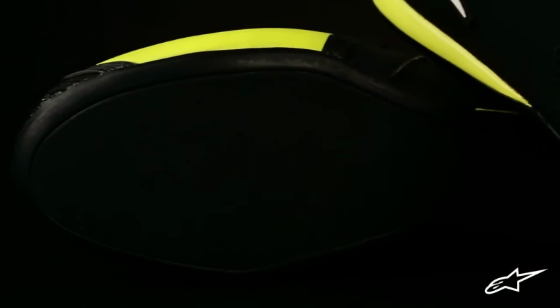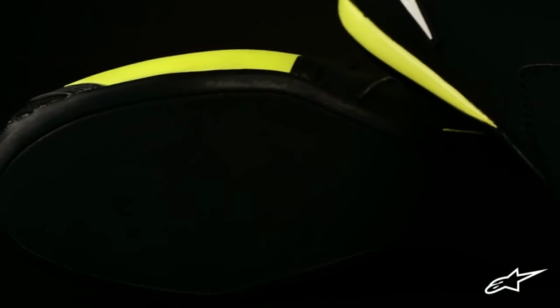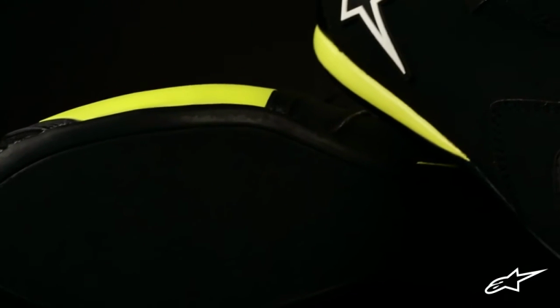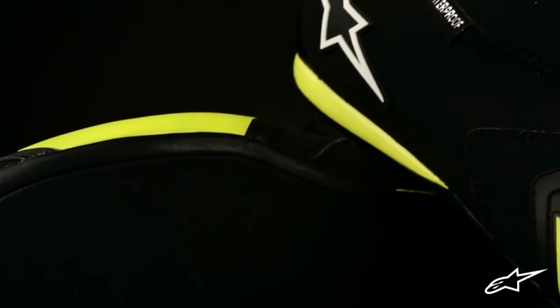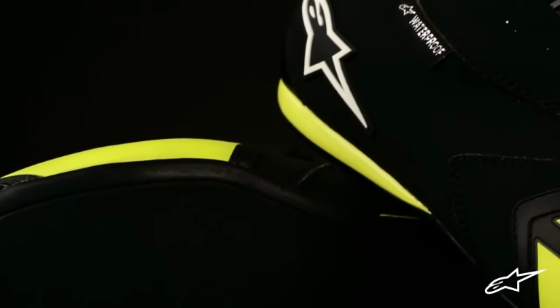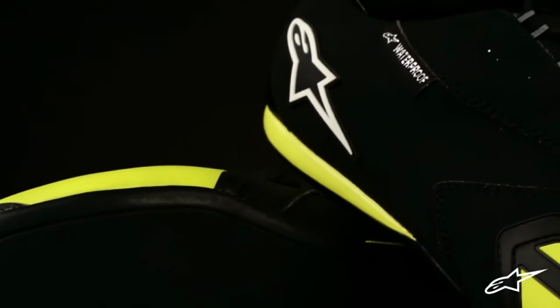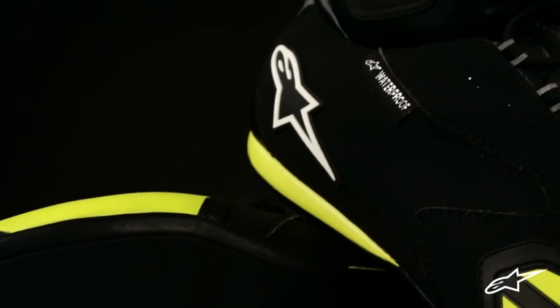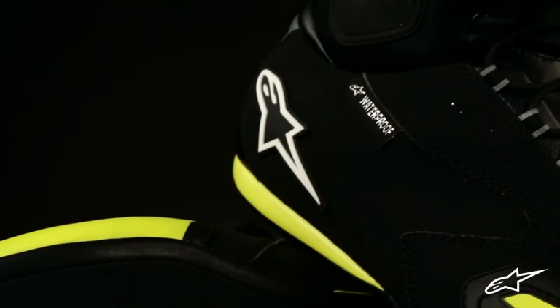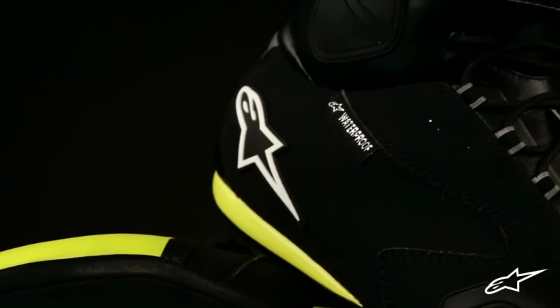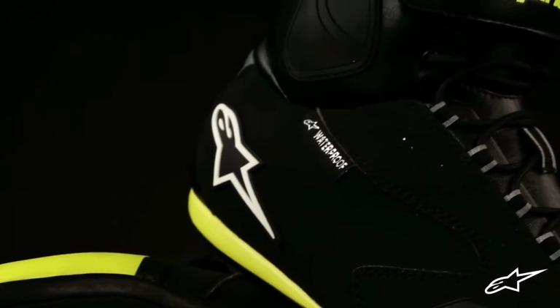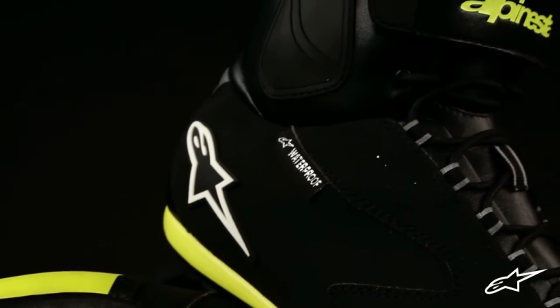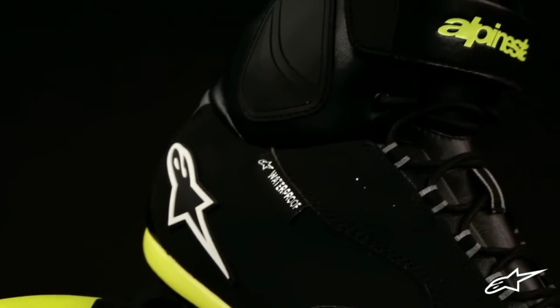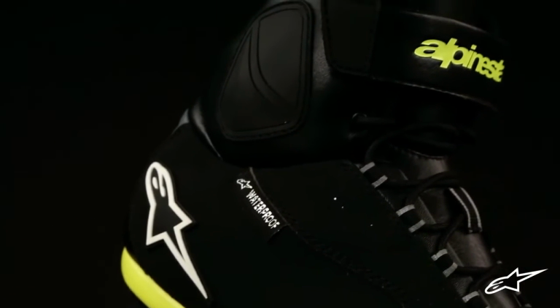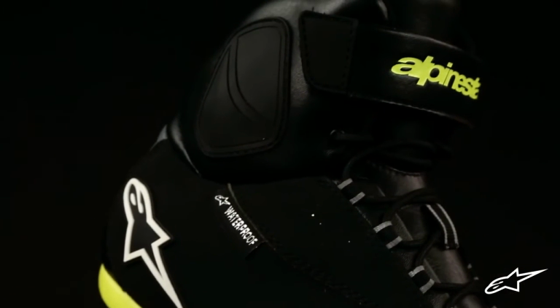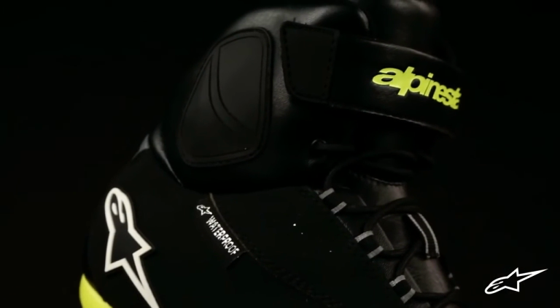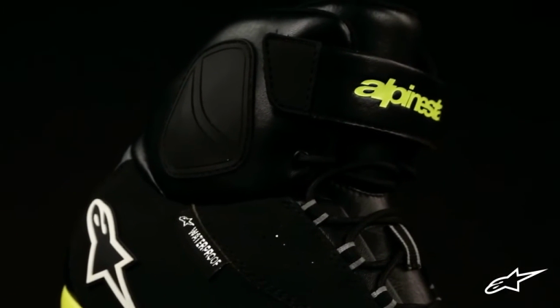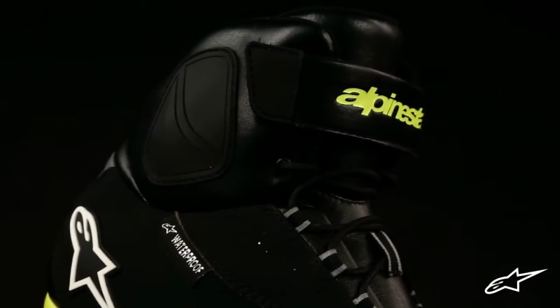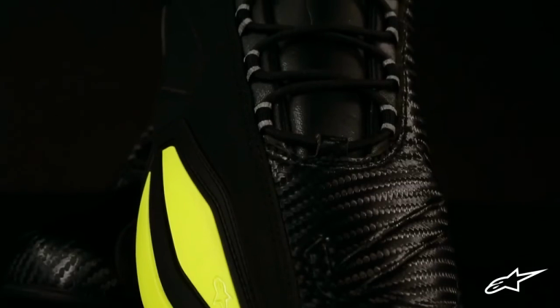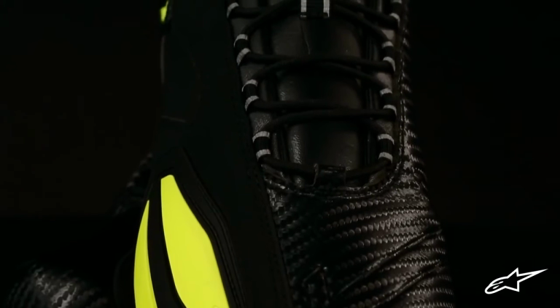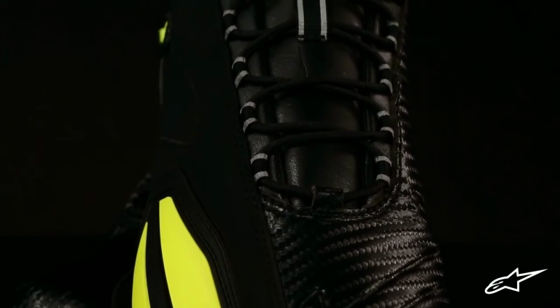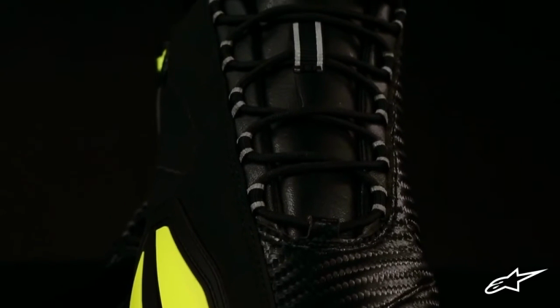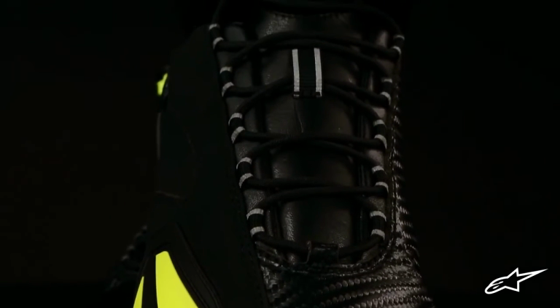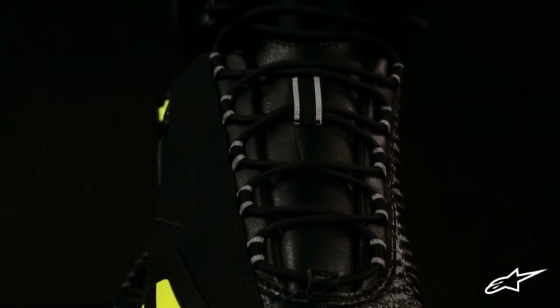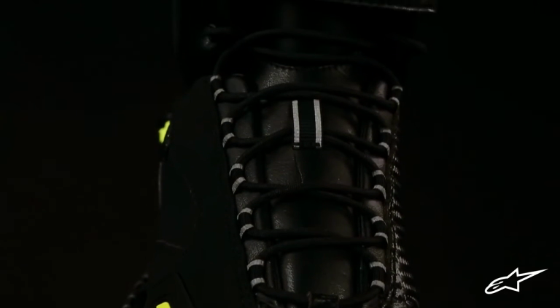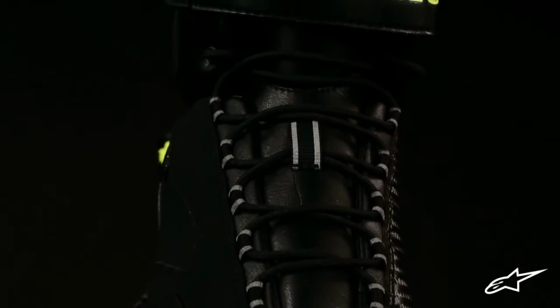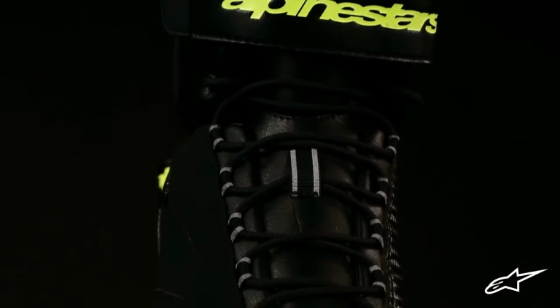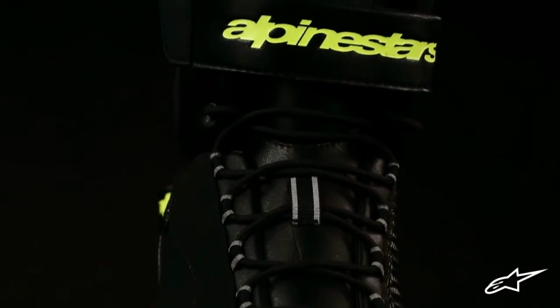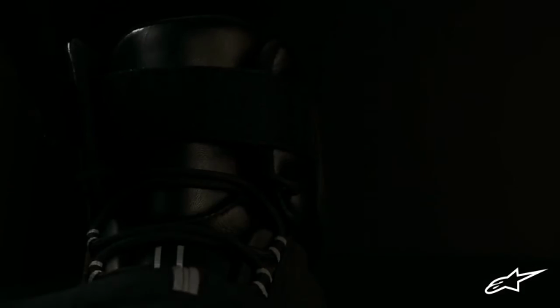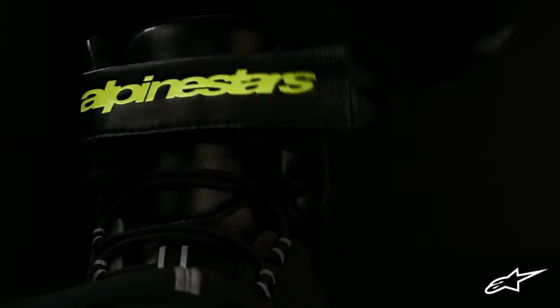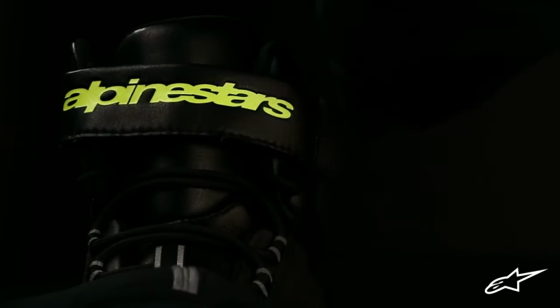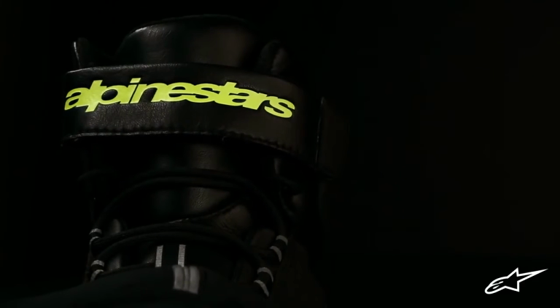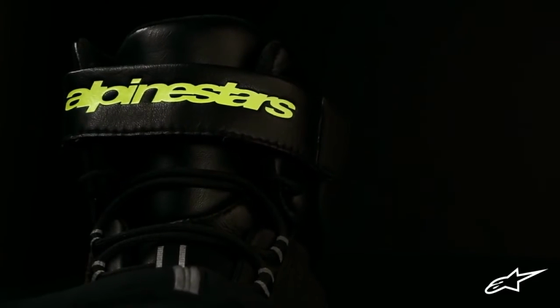Over a reinforced foot structure and PU midsole sits a replaceable EVA footbed, anatomically profiled for all-day comfort. The Faster features a lace closure system coupled with an adjustable velcro strap at the top, which helps secure everything in place.